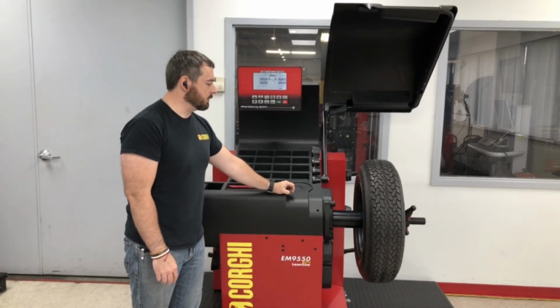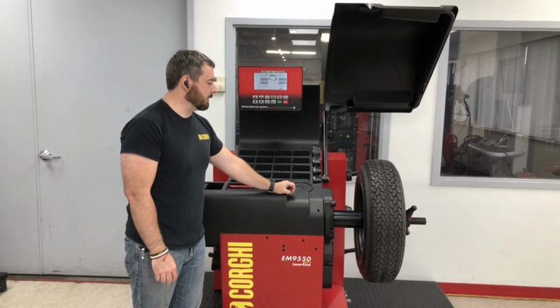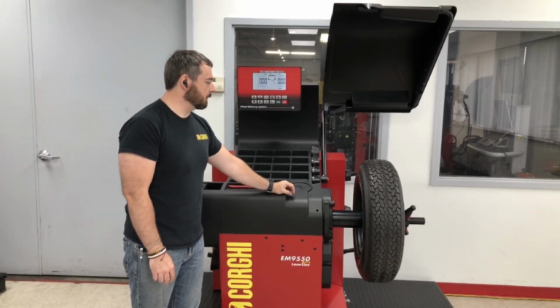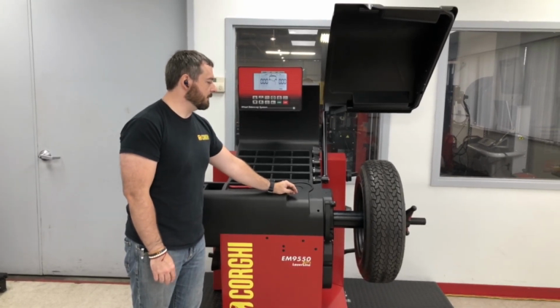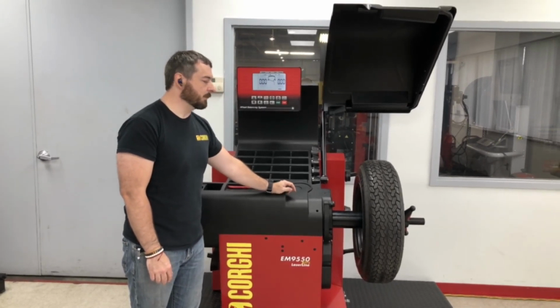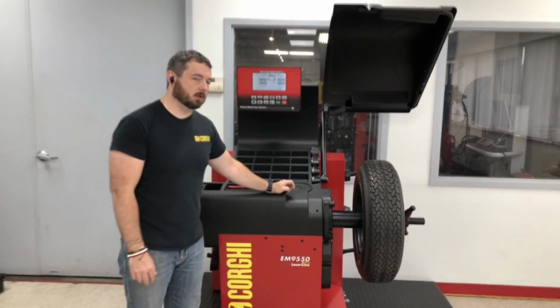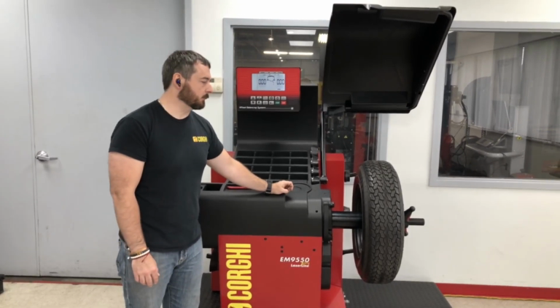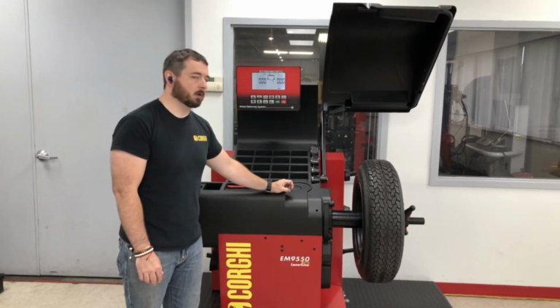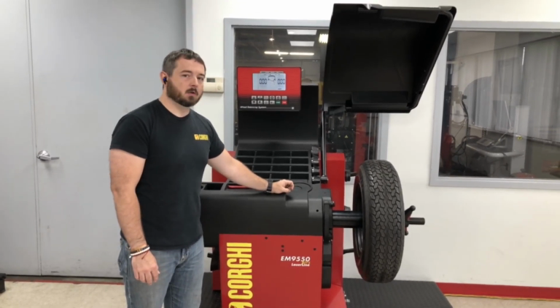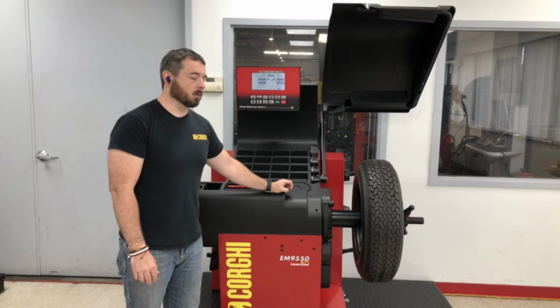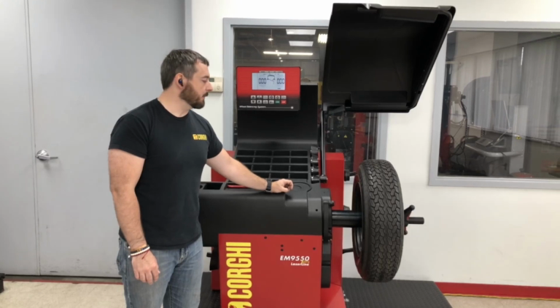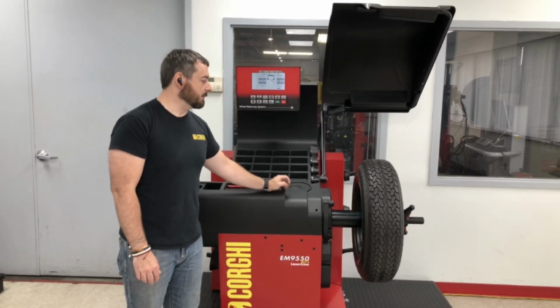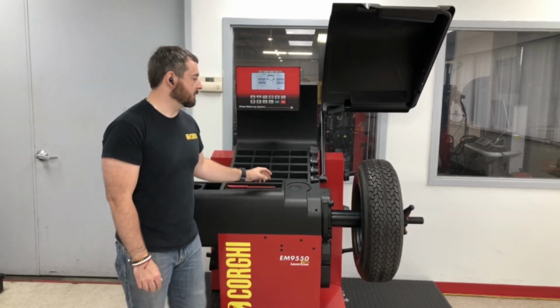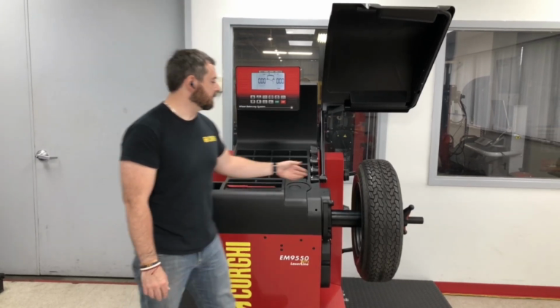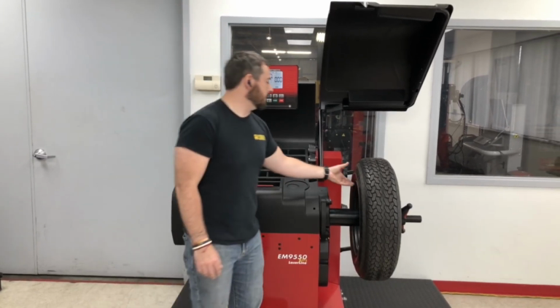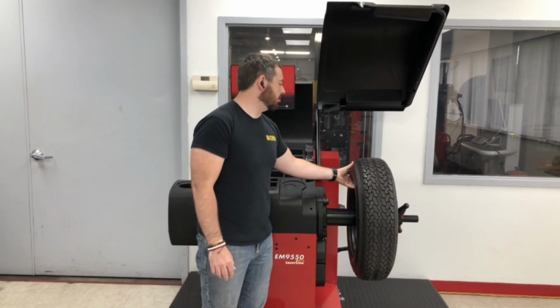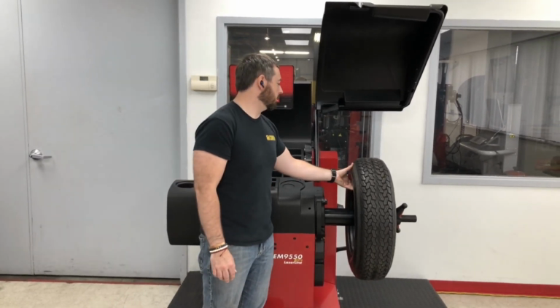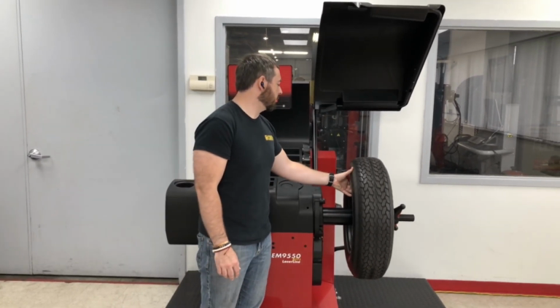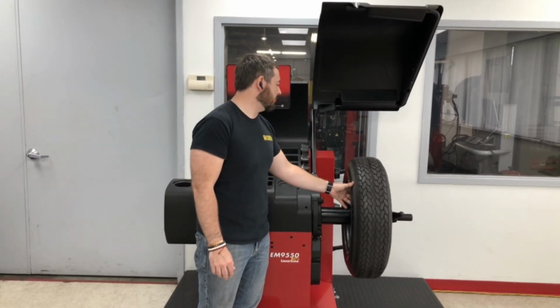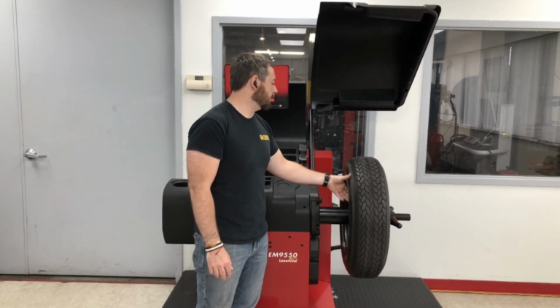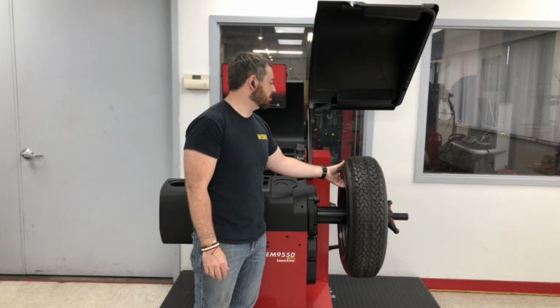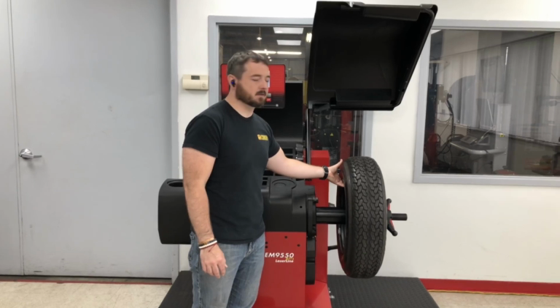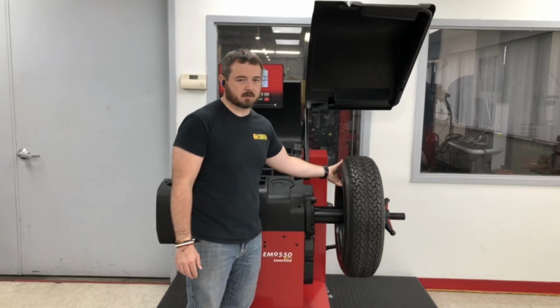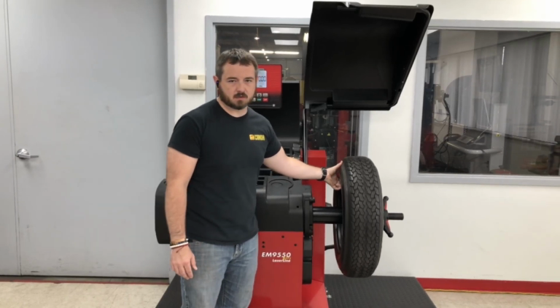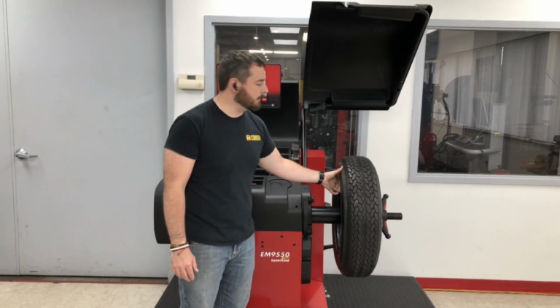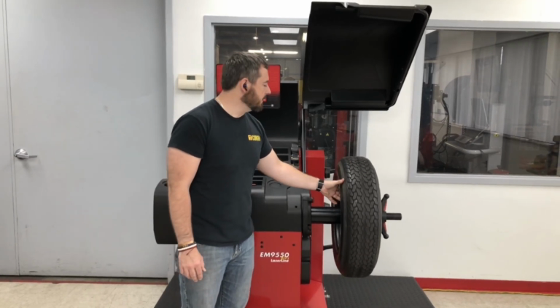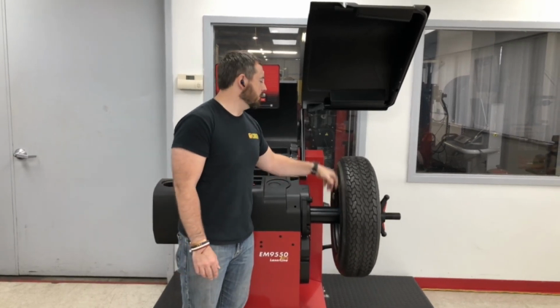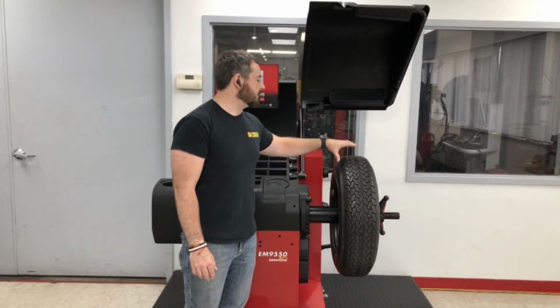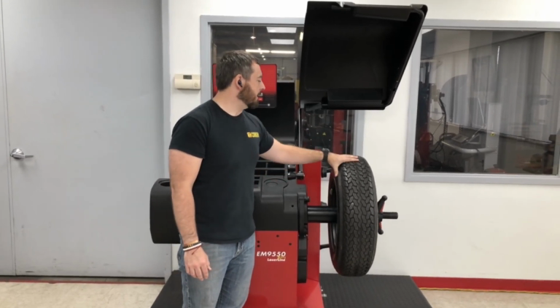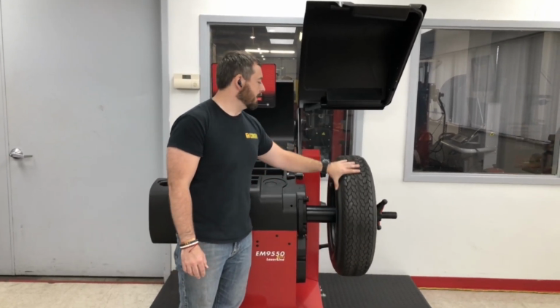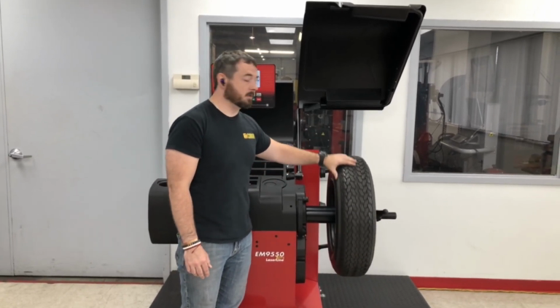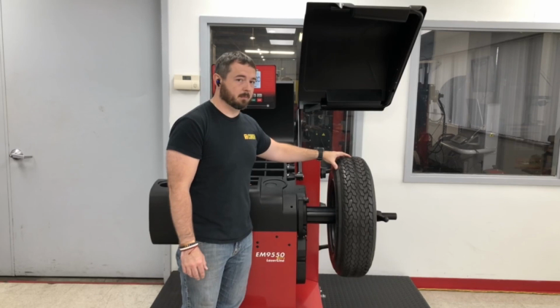Grab the wheel that you utilized for your 3-spin, which is typically a steel or aluminum rim — 15, 16, or 17 inches in diameter — with a tire mounted that has minimal imbalance.